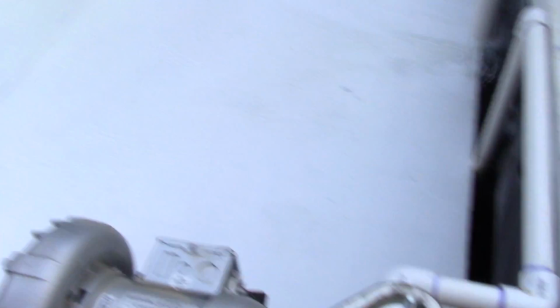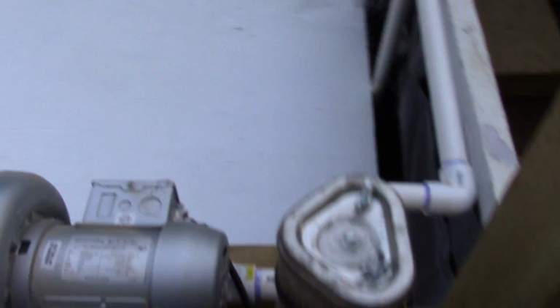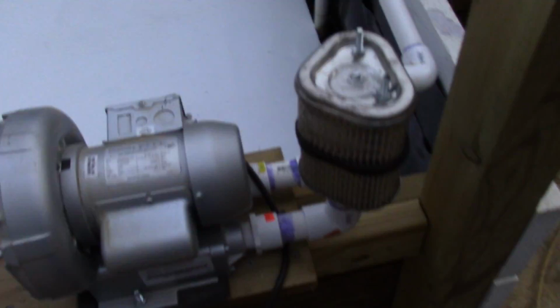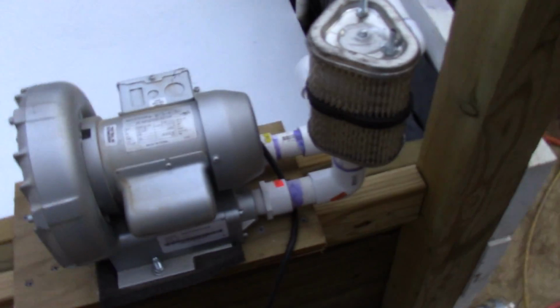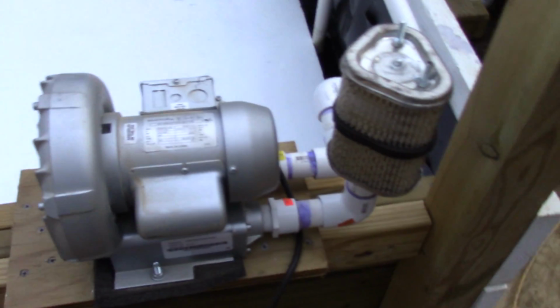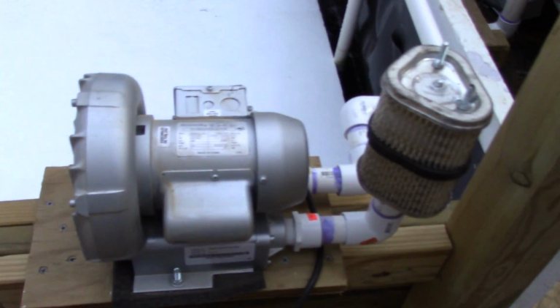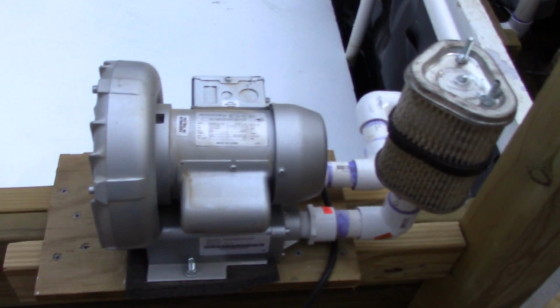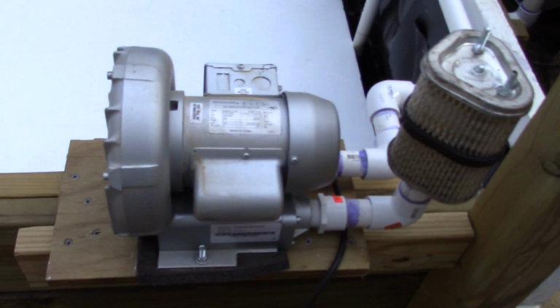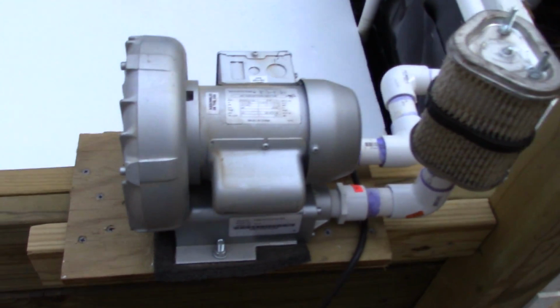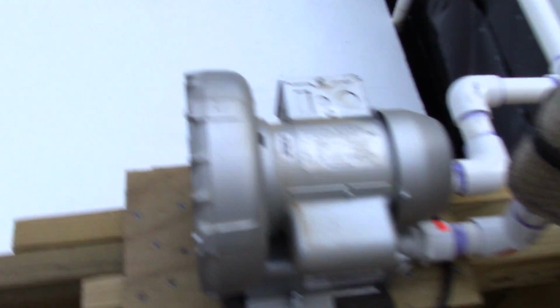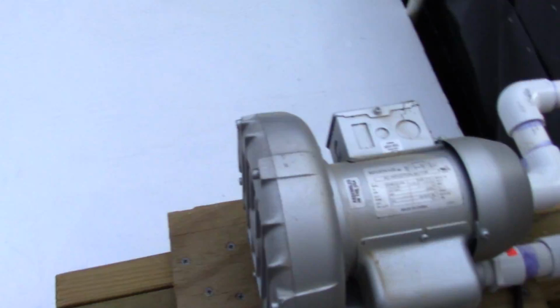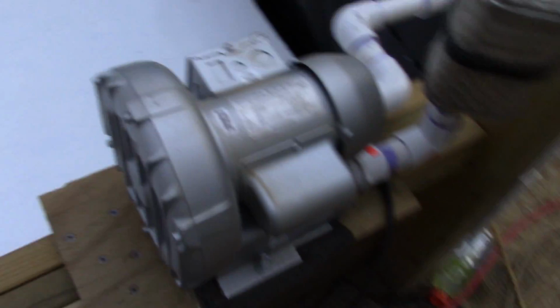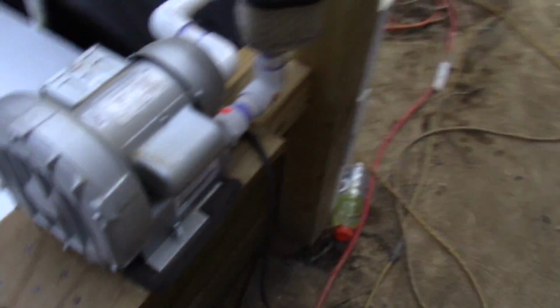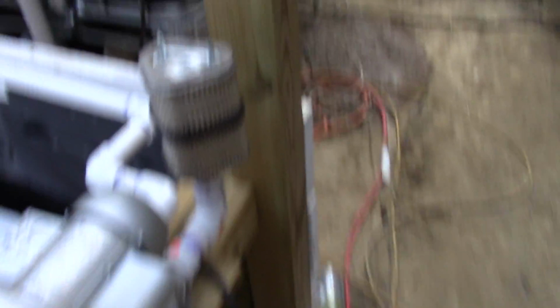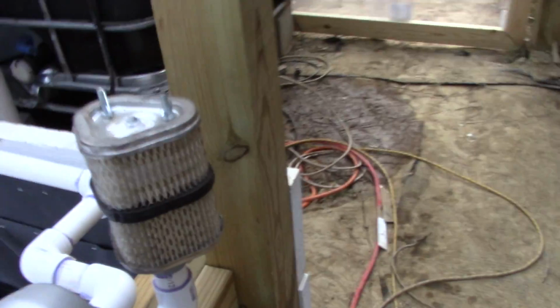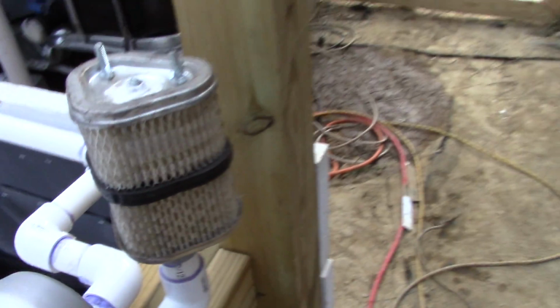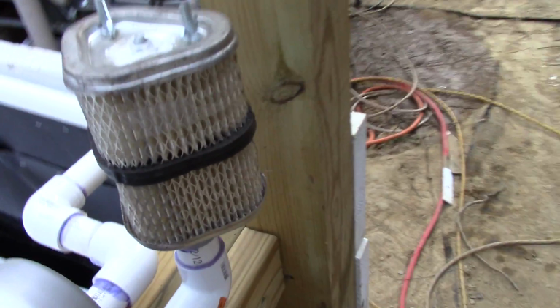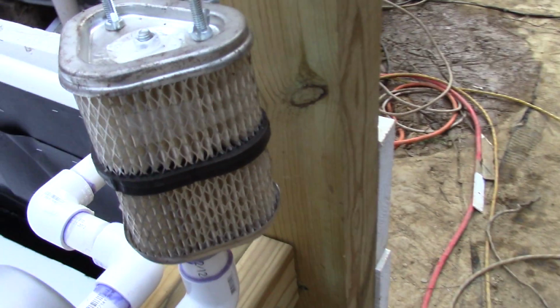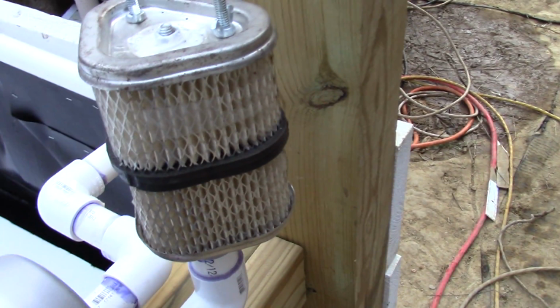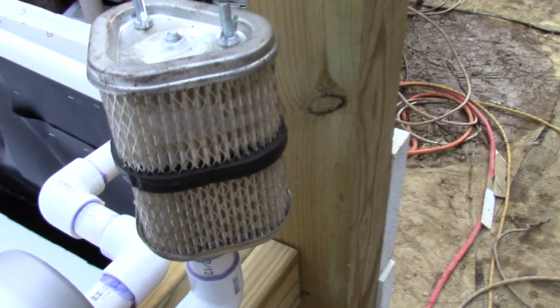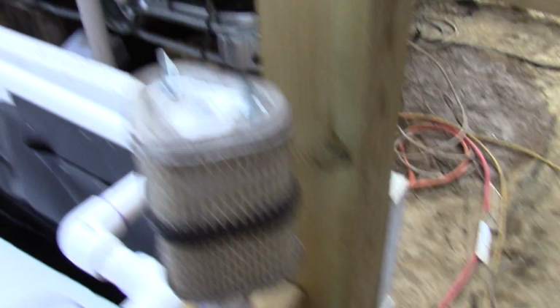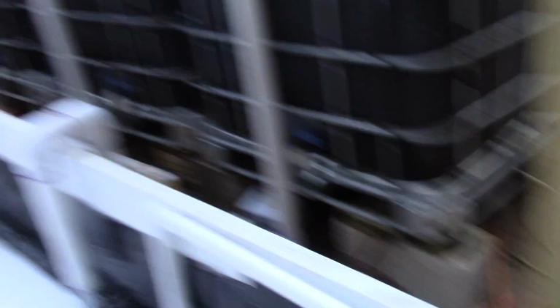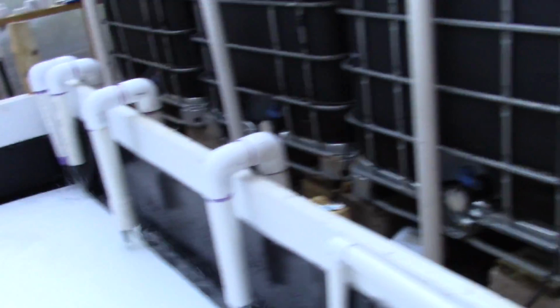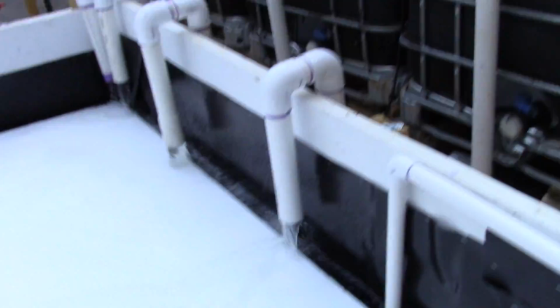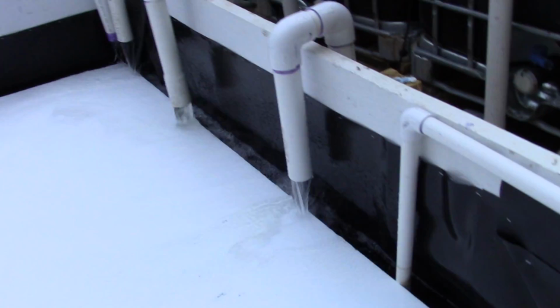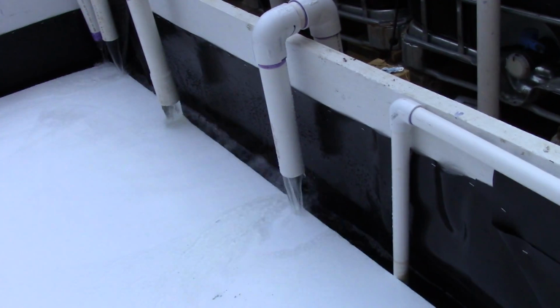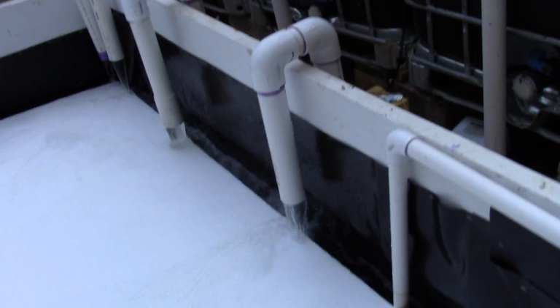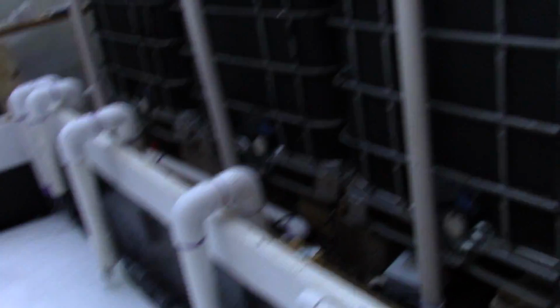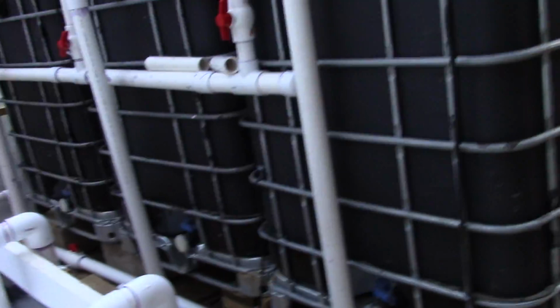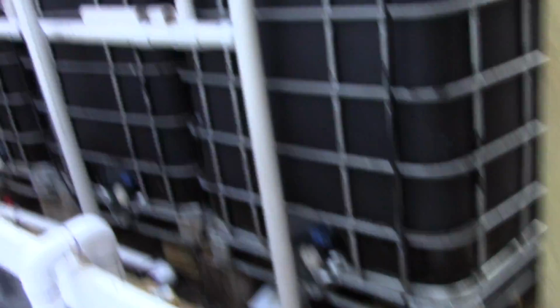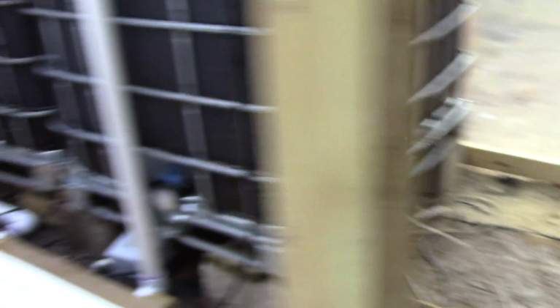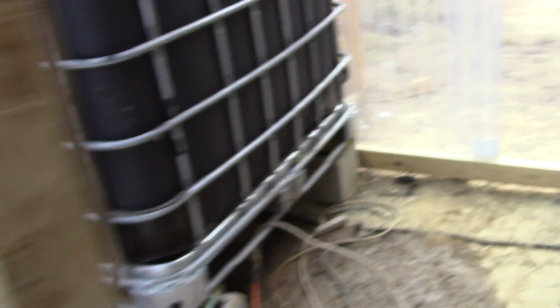Here's my air pump again — I showed this earlier in a previous video. I had to do a DIY filter here, and that's pretty much how it works.